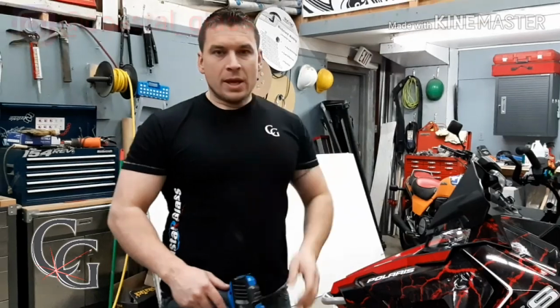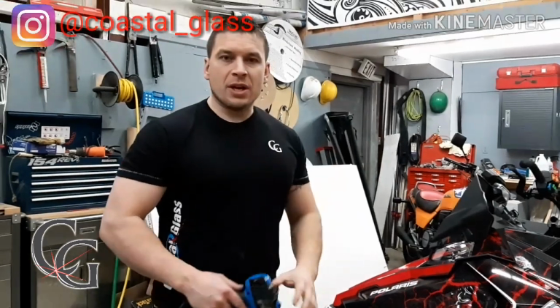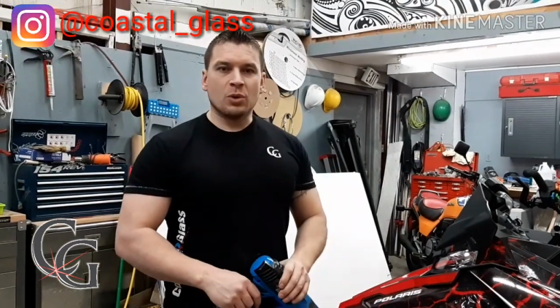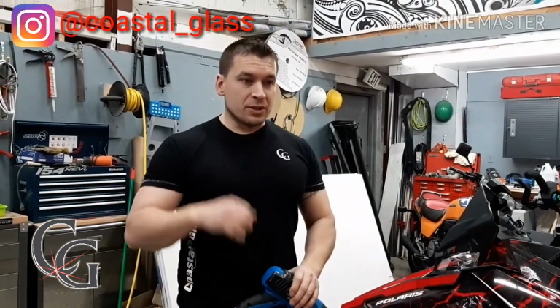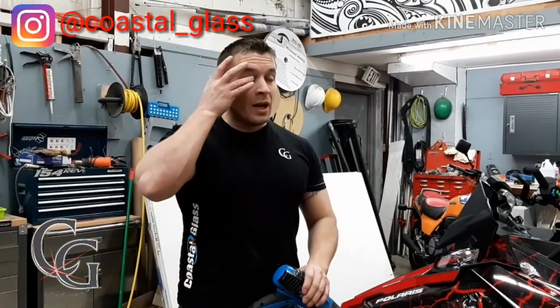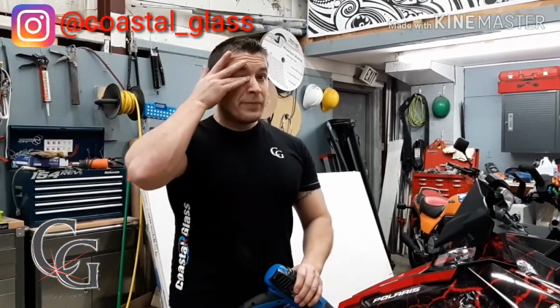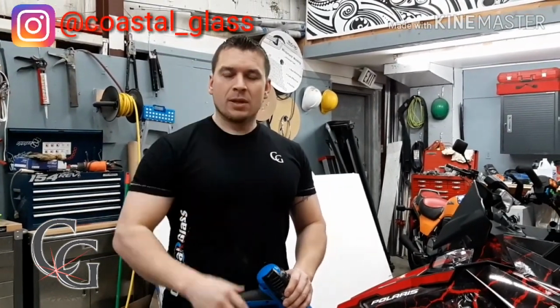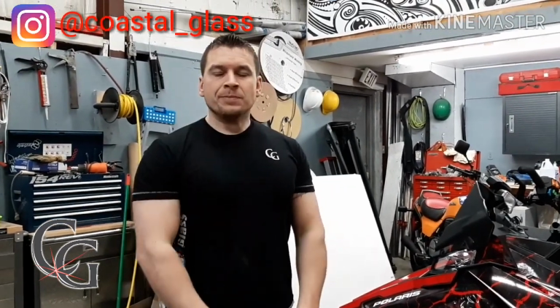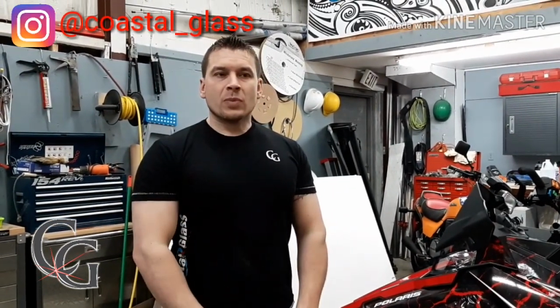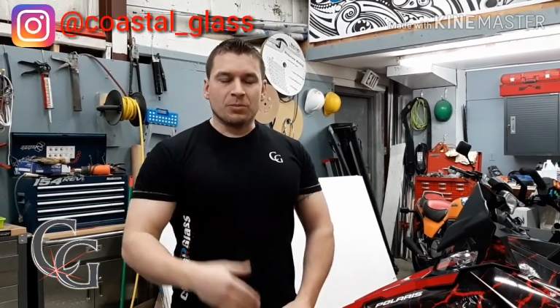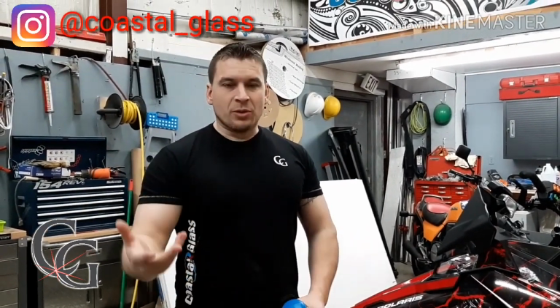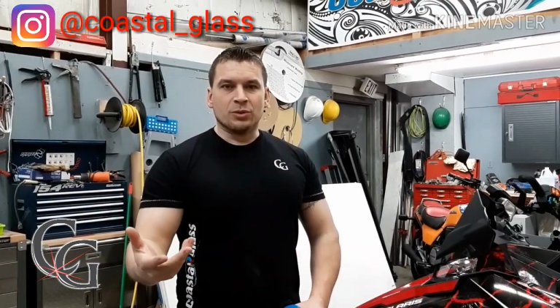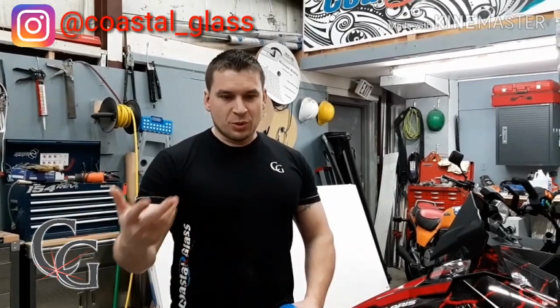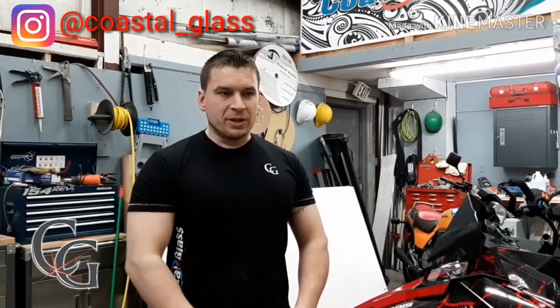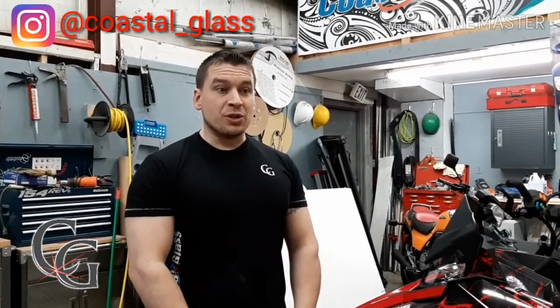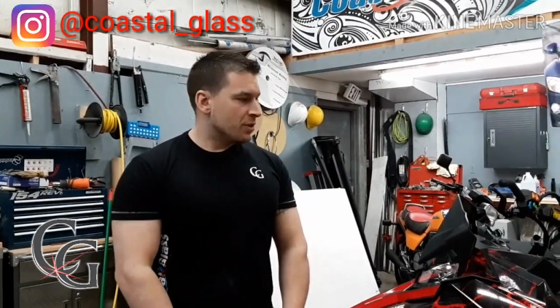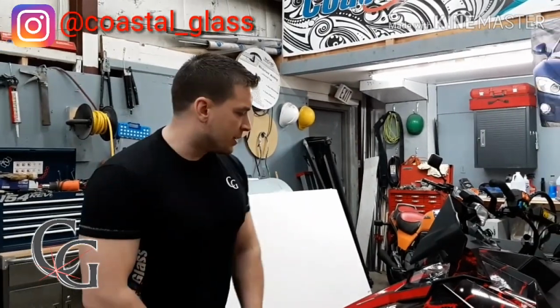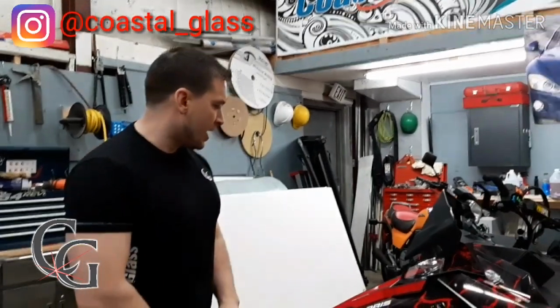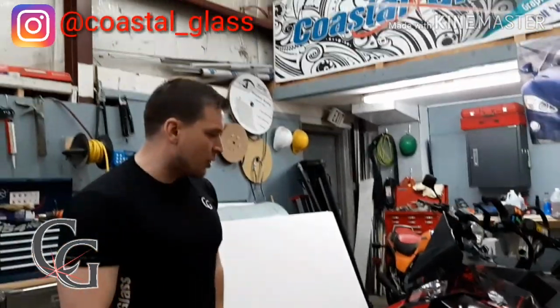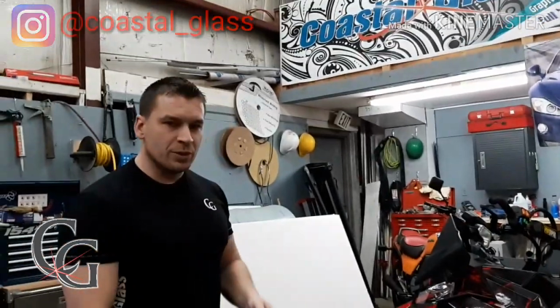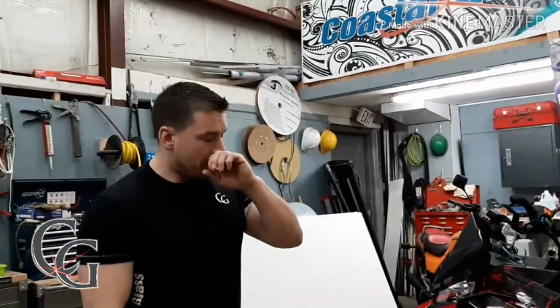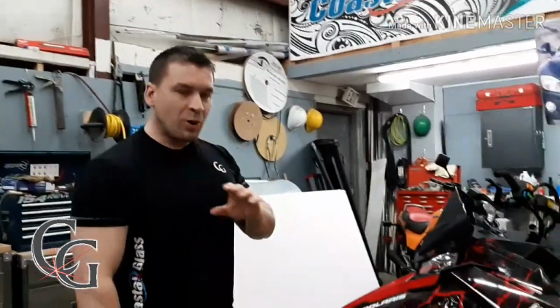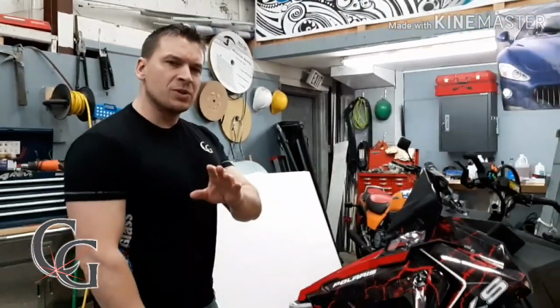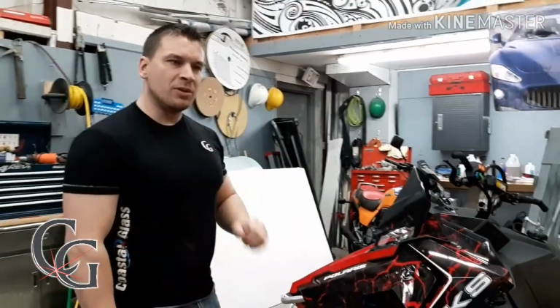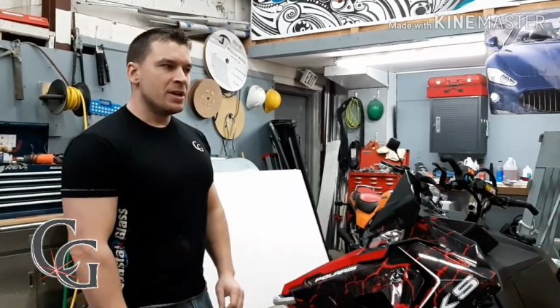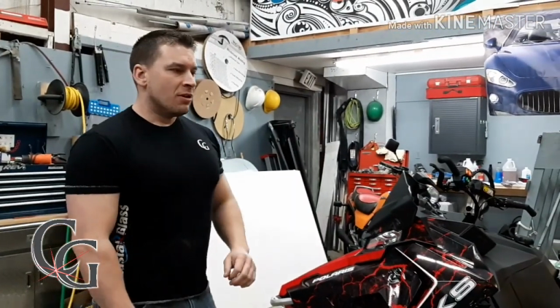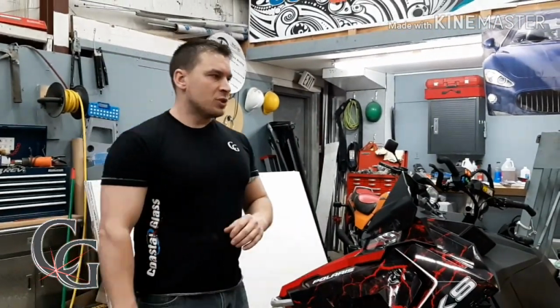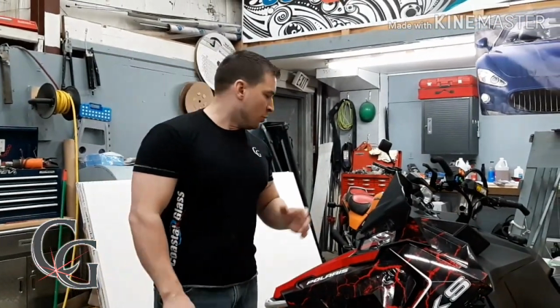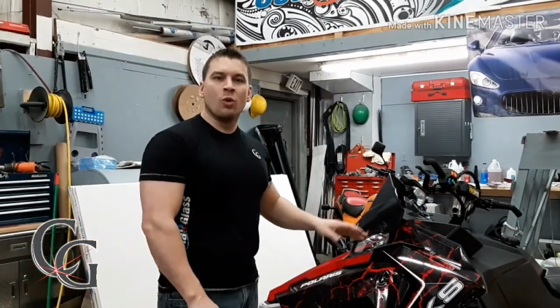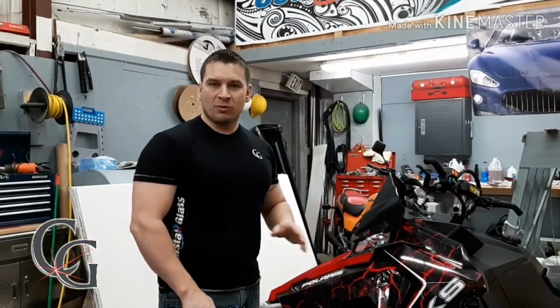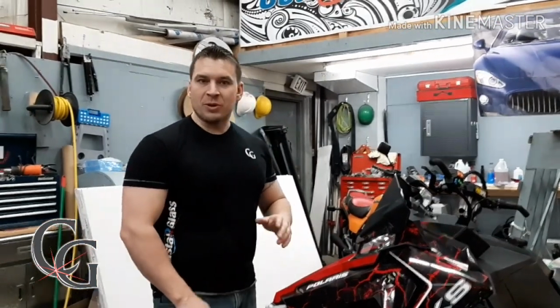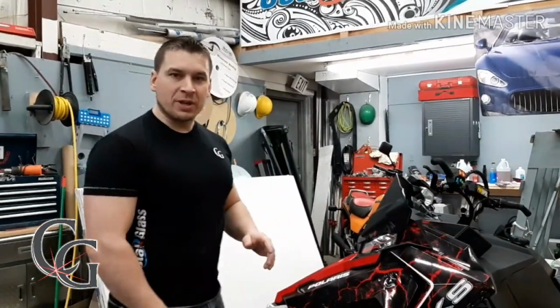Hey guys, Scott here from Coastal Glass. I'm dealing with the flu, so excuse my congested voice. But today I'm going to show you a perfect example of why some people would throw away their wrap in this particular case.